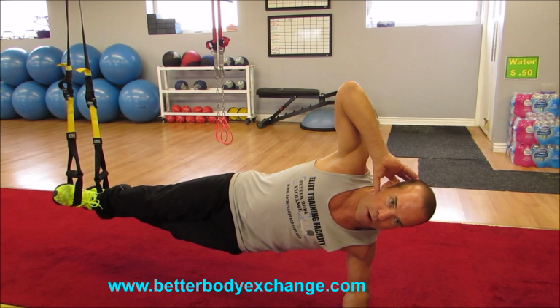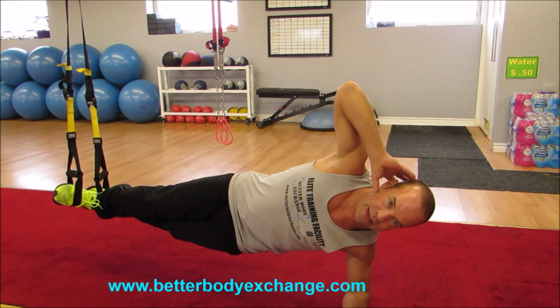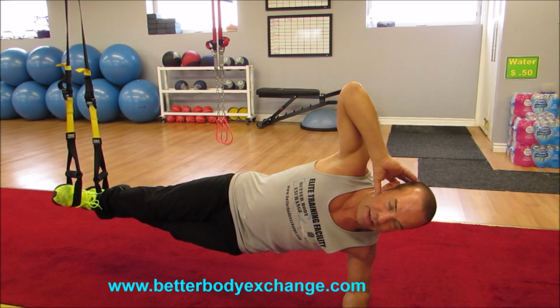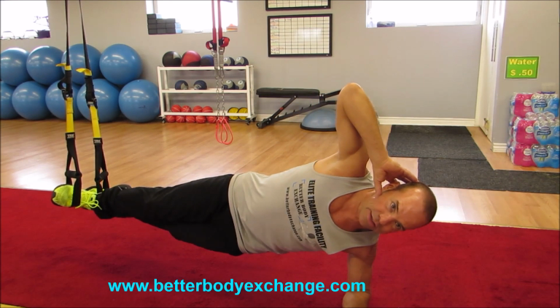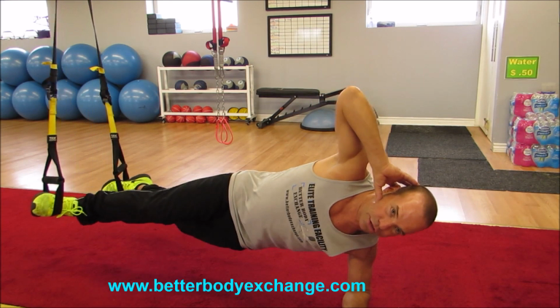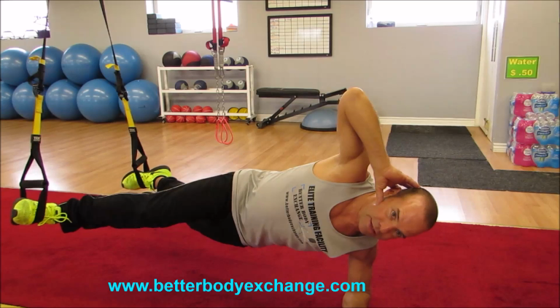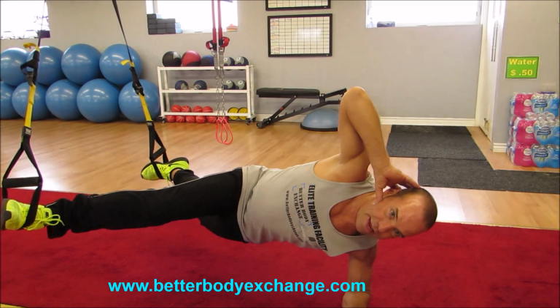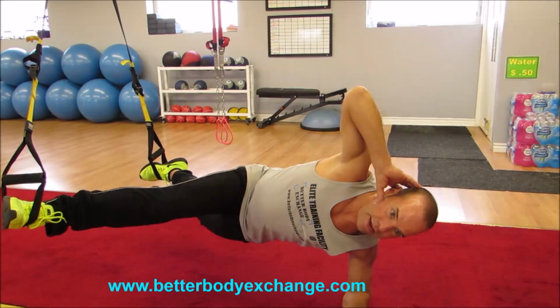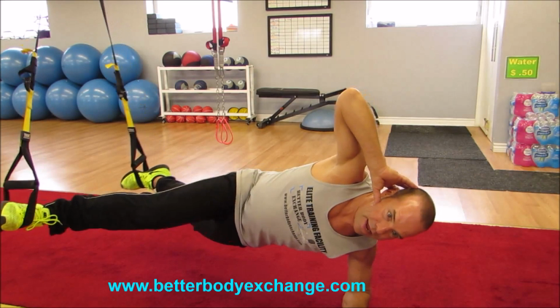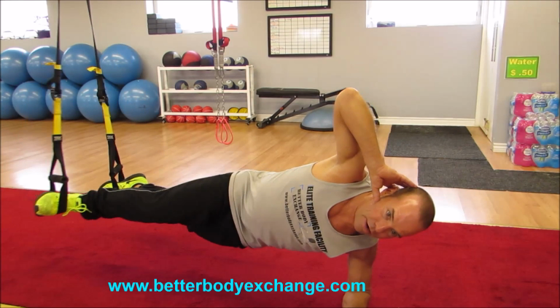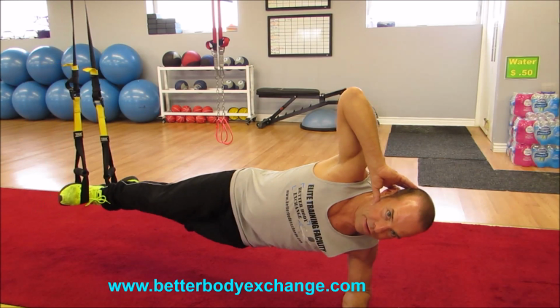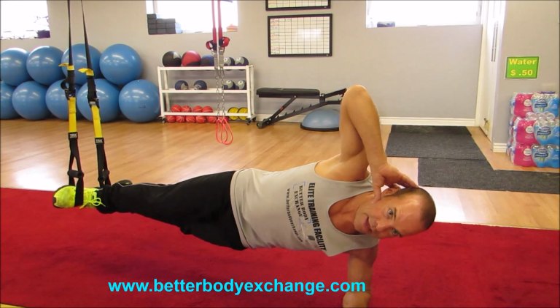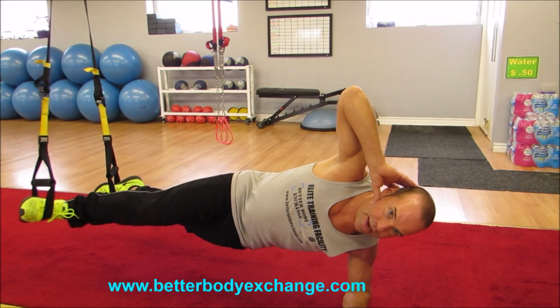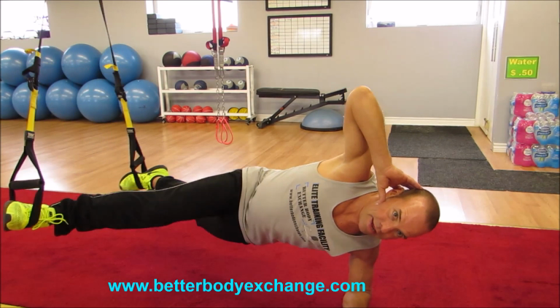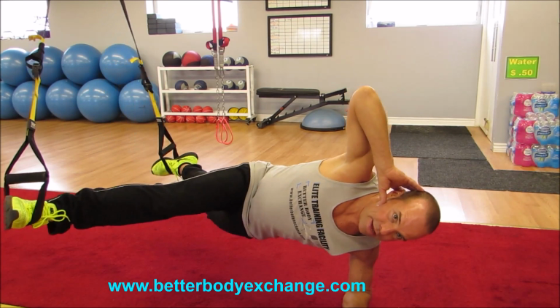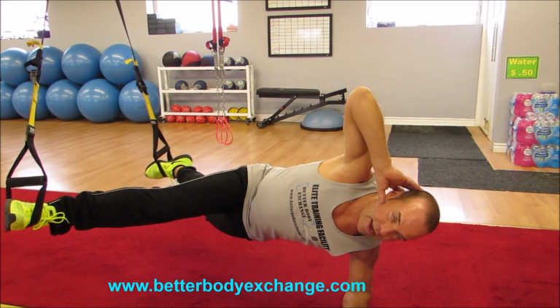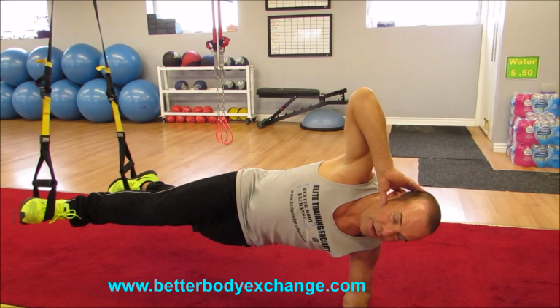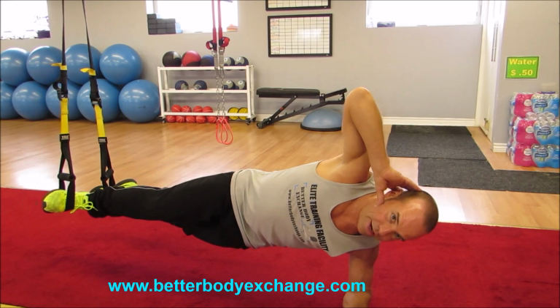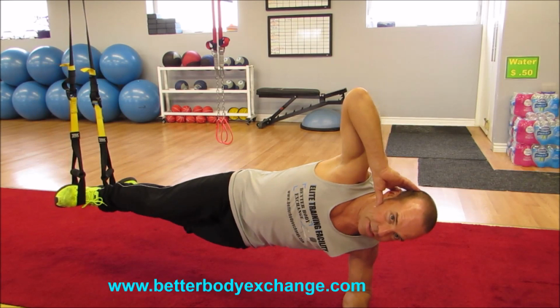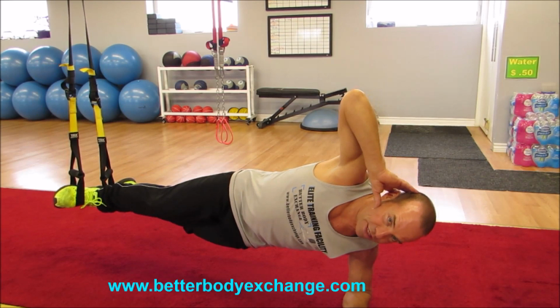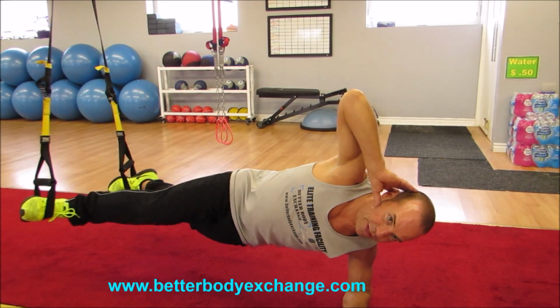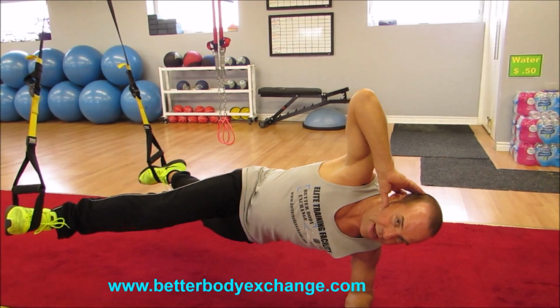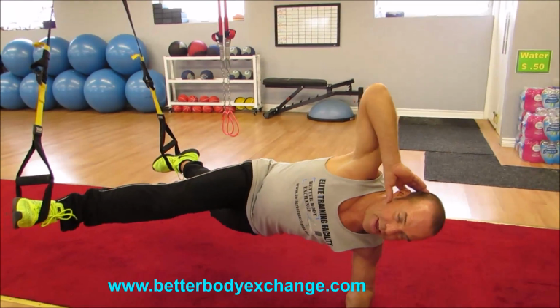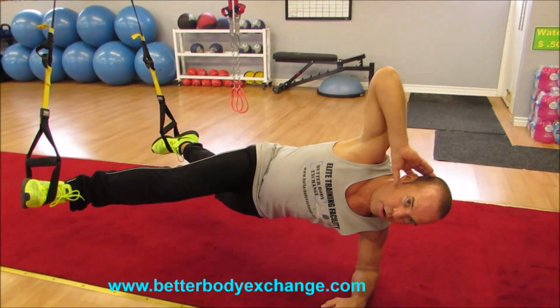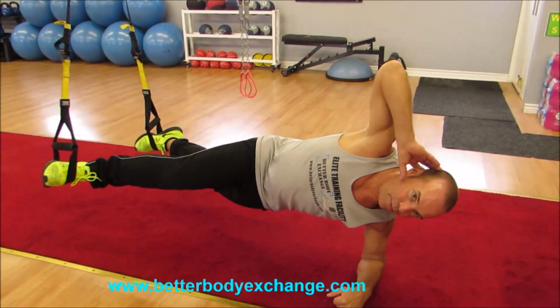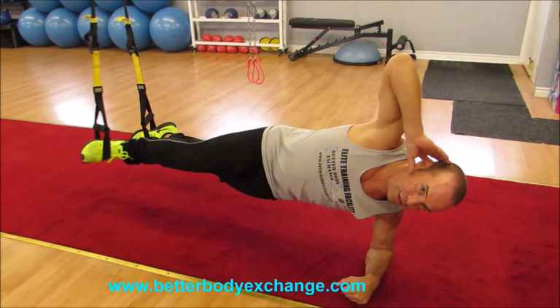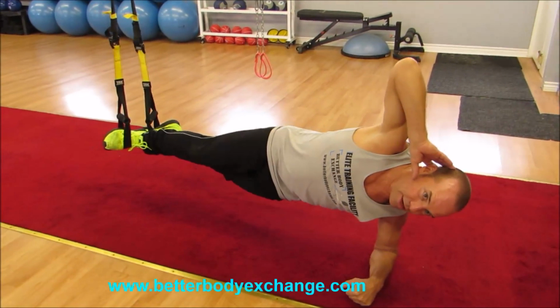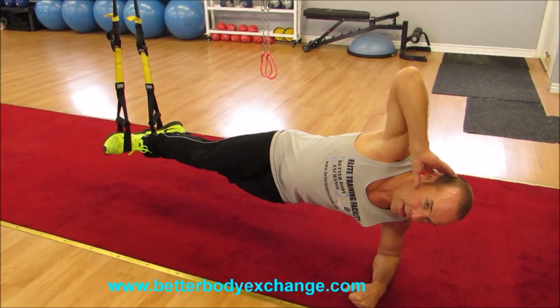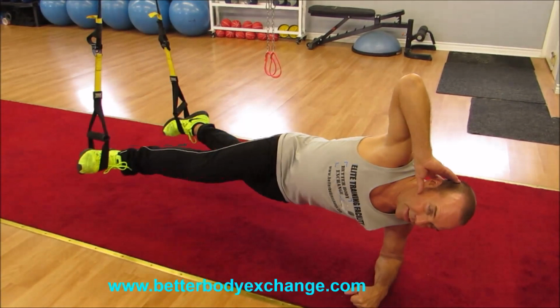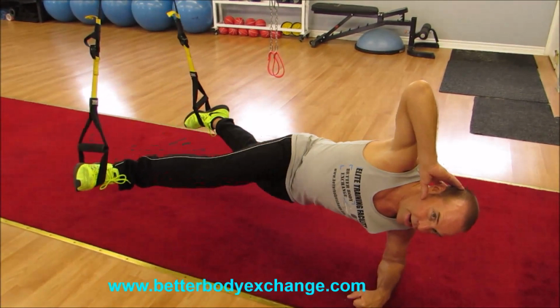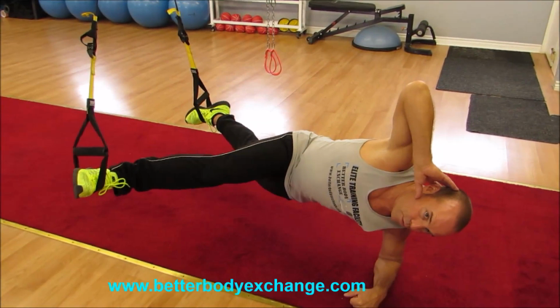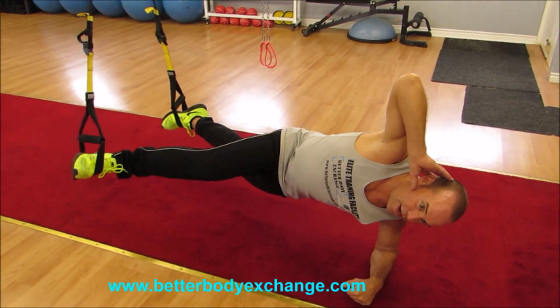Now take nice long strides, in and out, creating as much separation between the legs as you can while holding that planking position, nice and tight, for one minute.